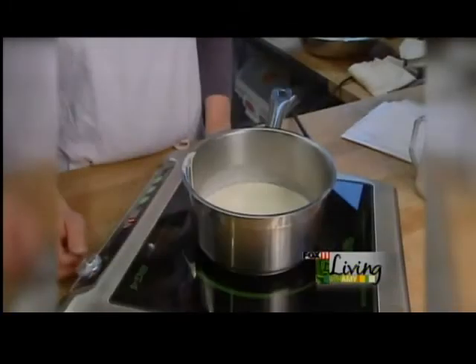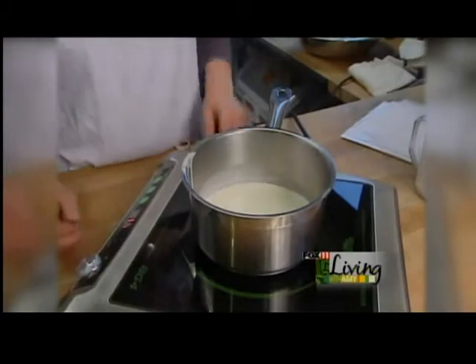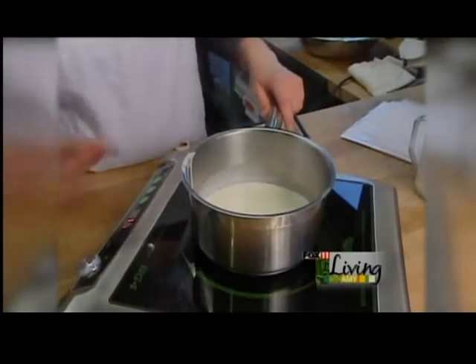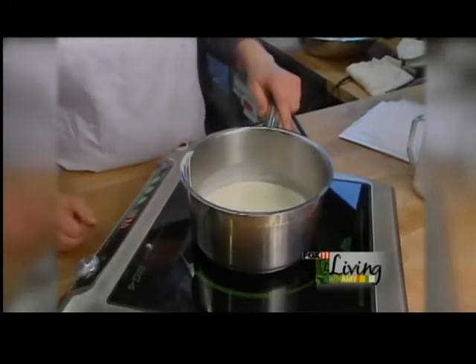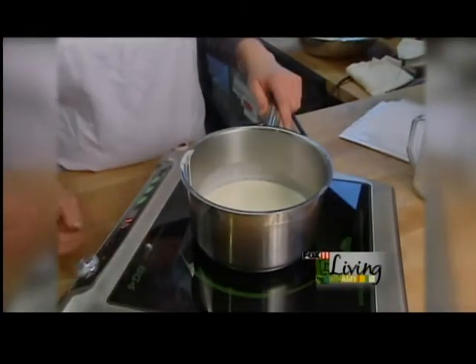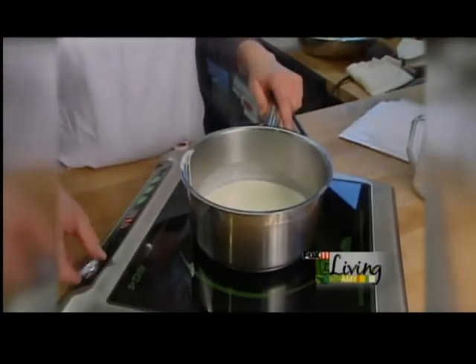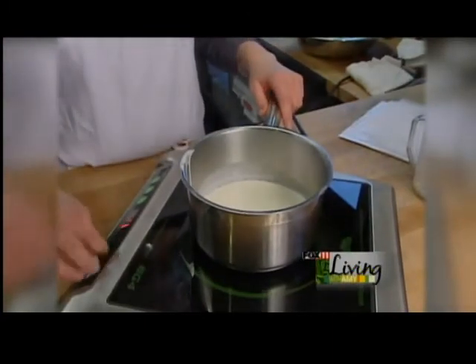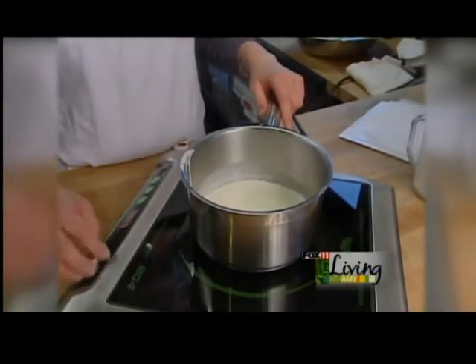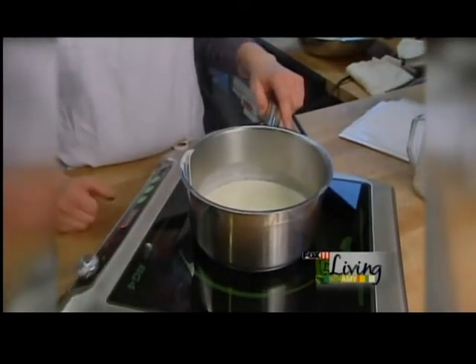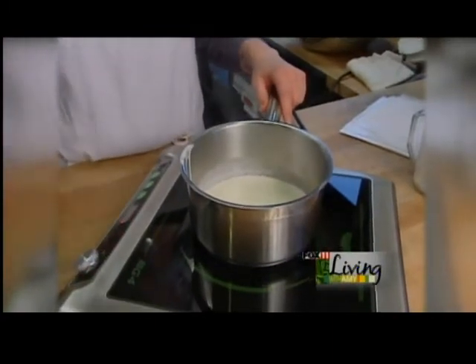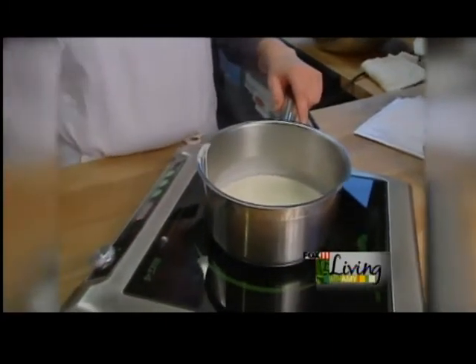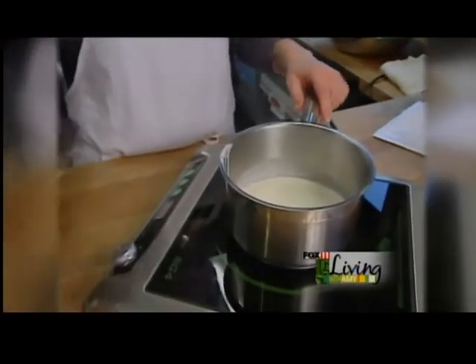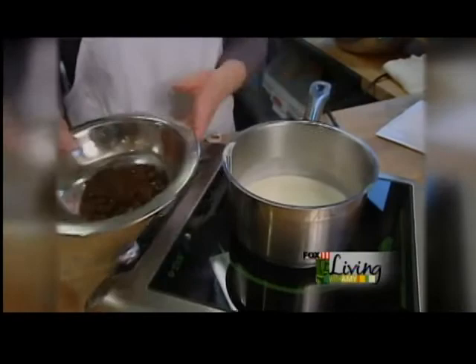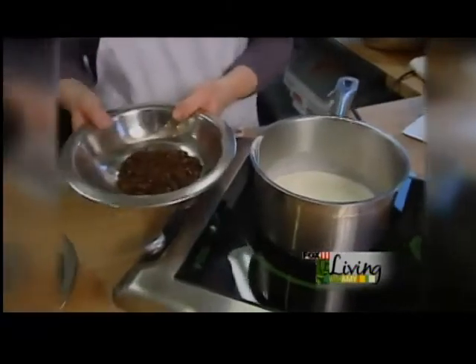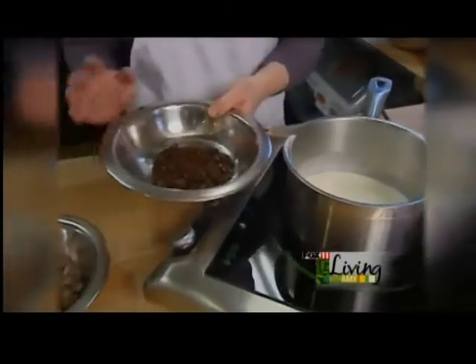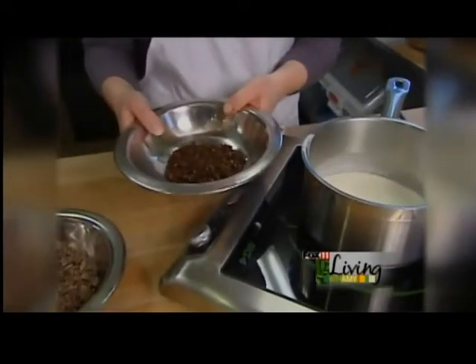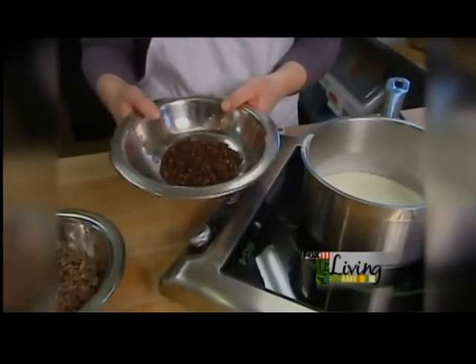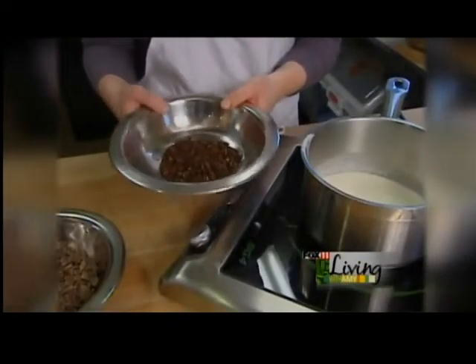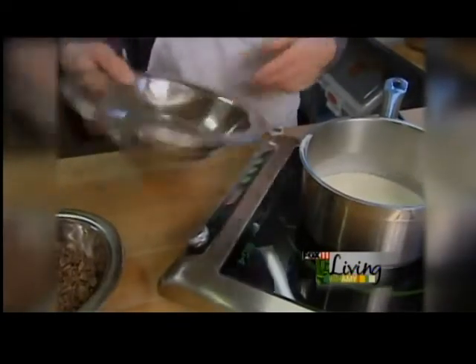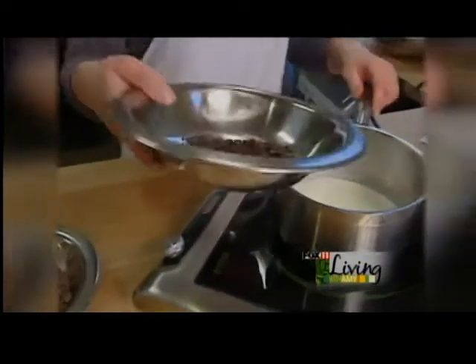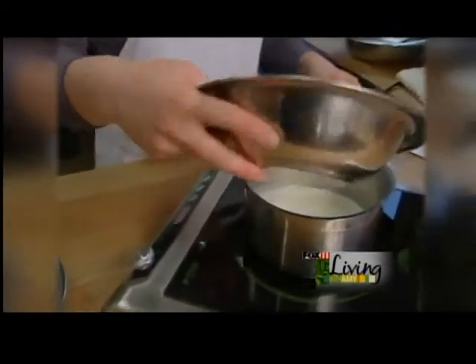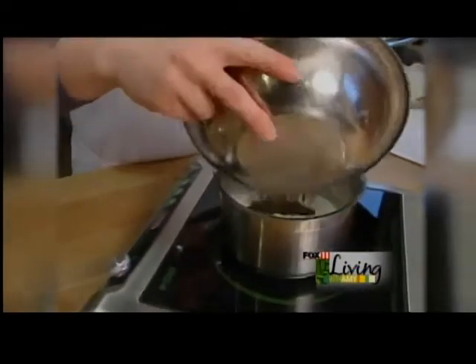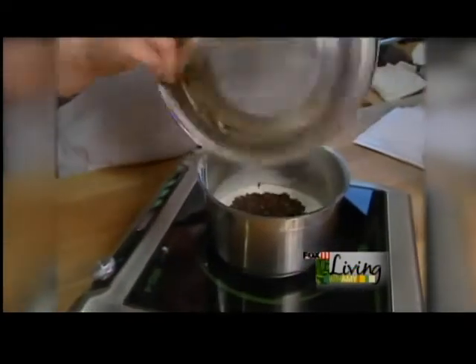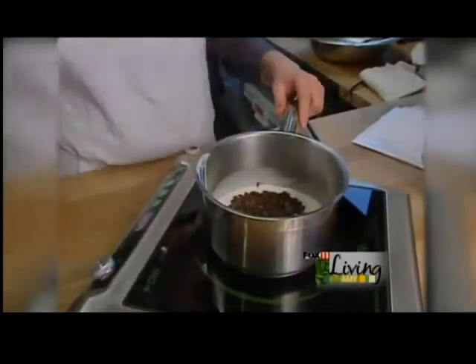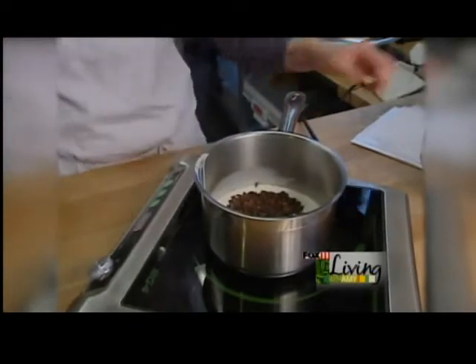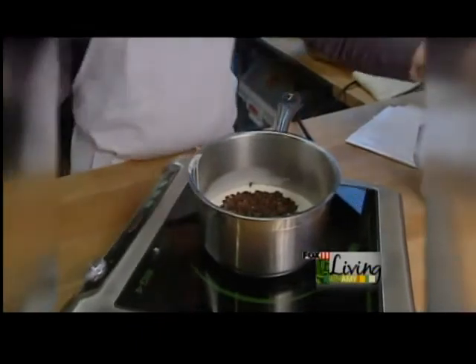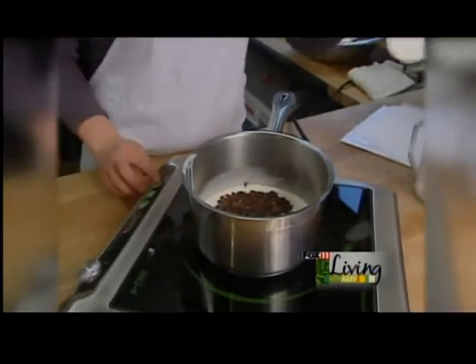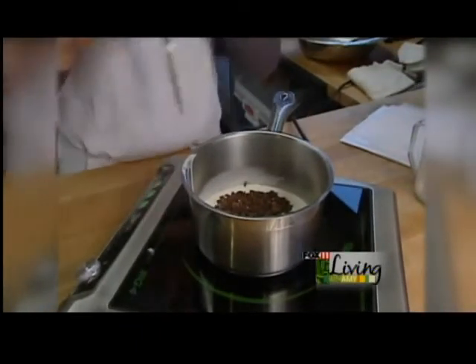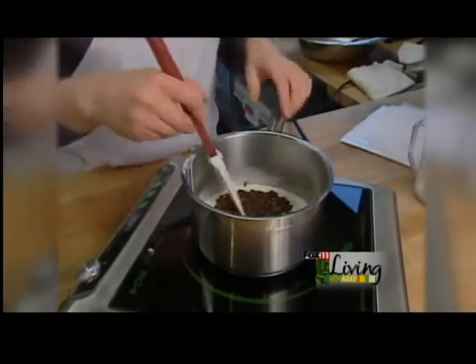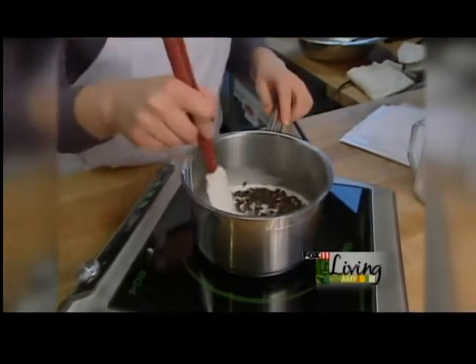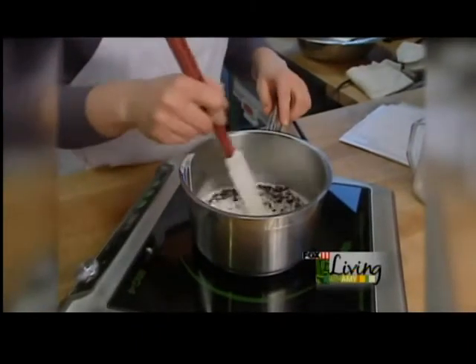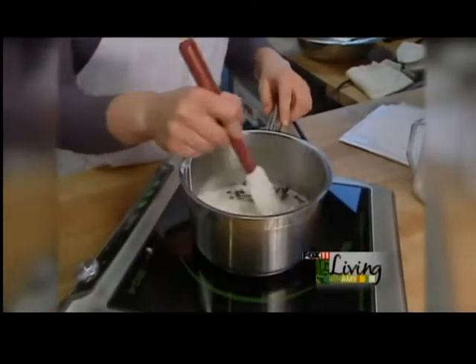Now we've reached a gentle boil so we're going to go ahead and turn off the heat. I've already pre-crushed some of our Fiddleheads espresso beans and we're going to go ahead and put them into the cream and just mix it in gently.